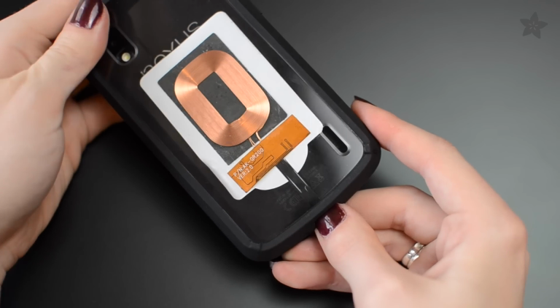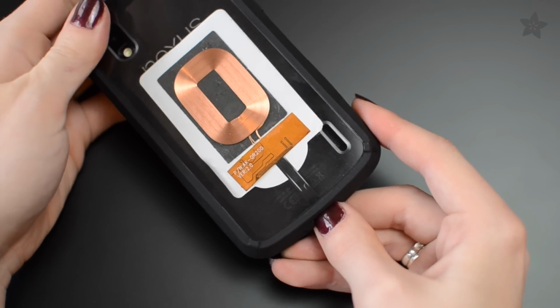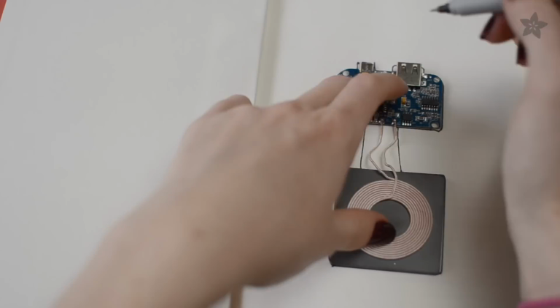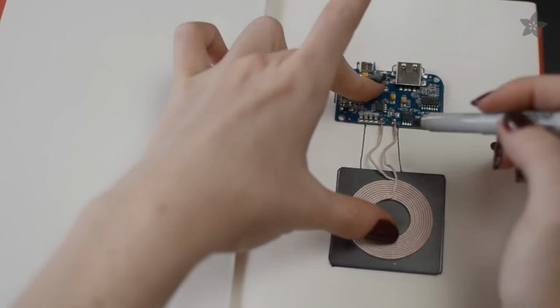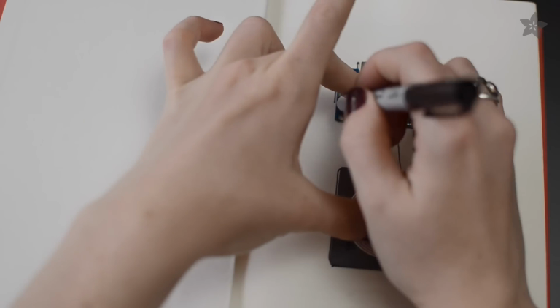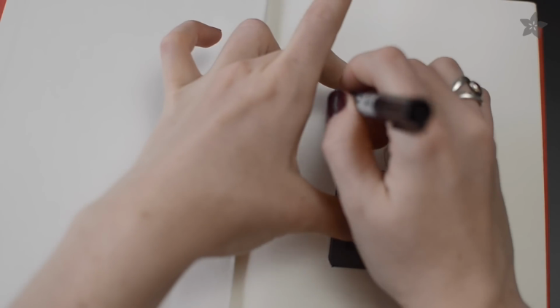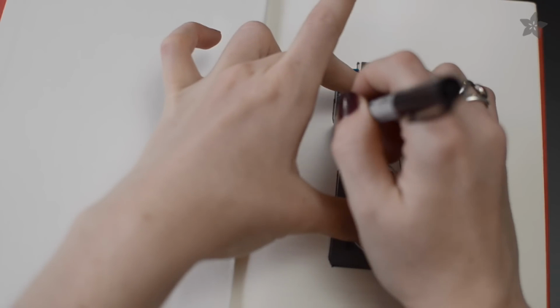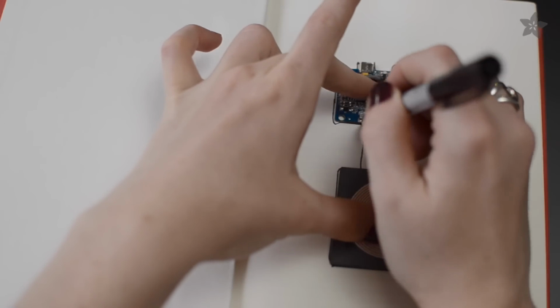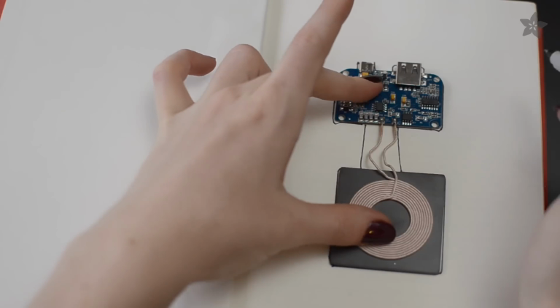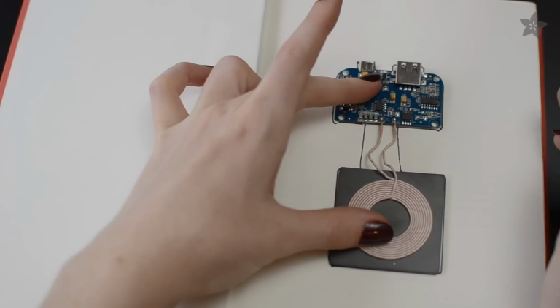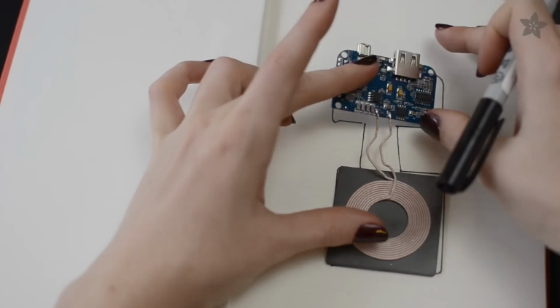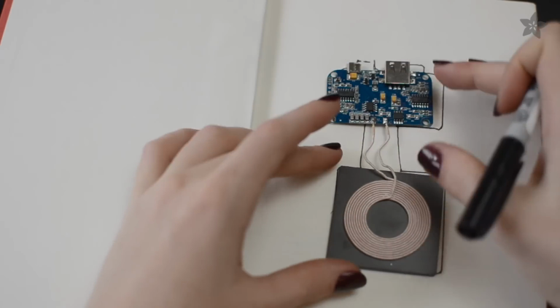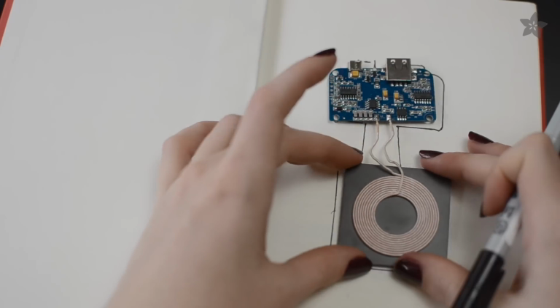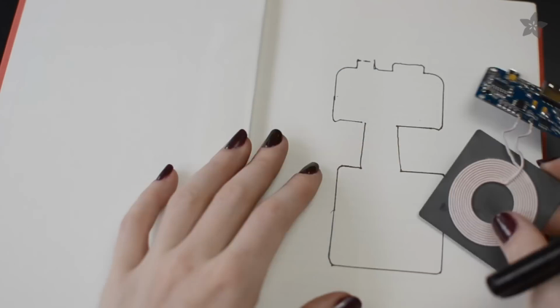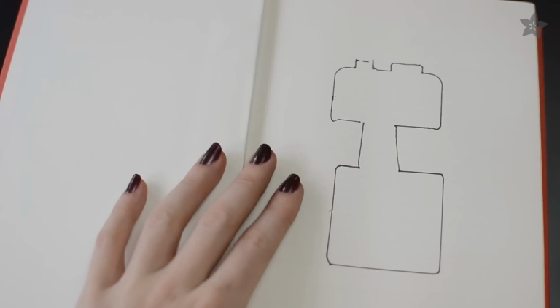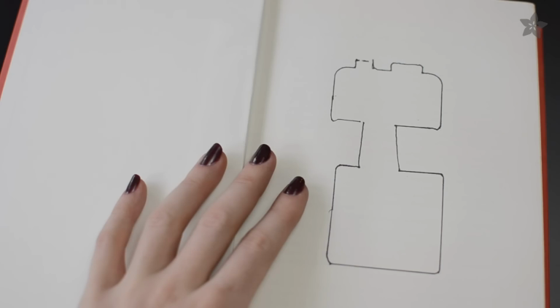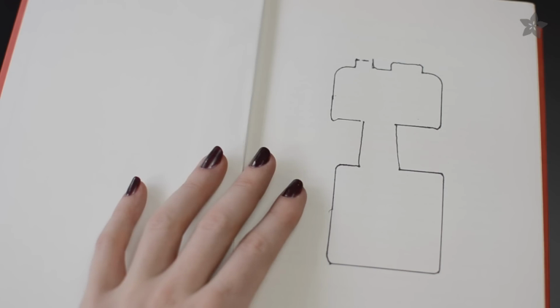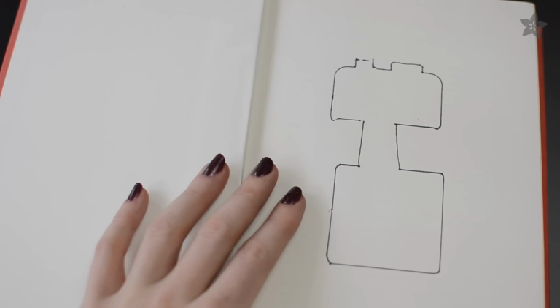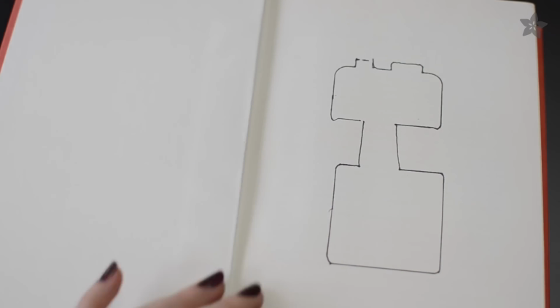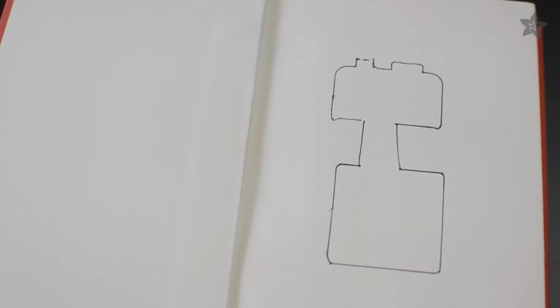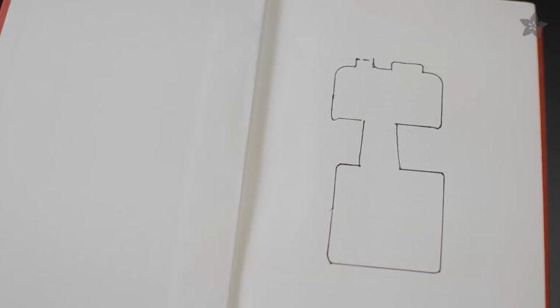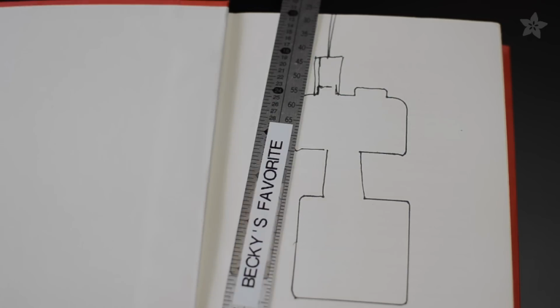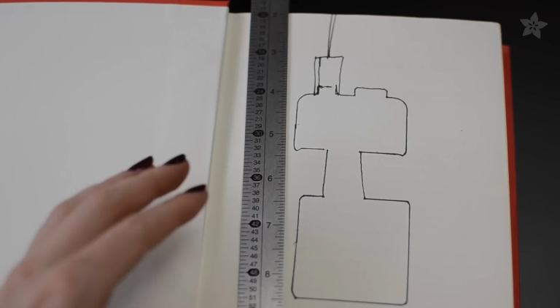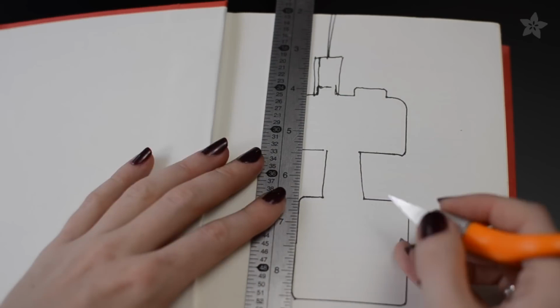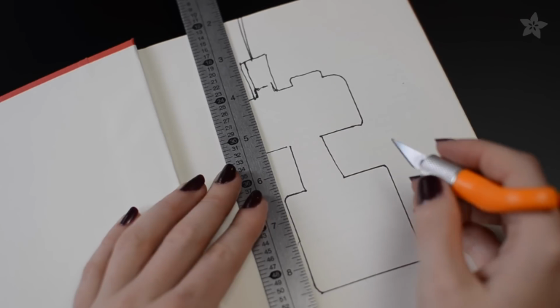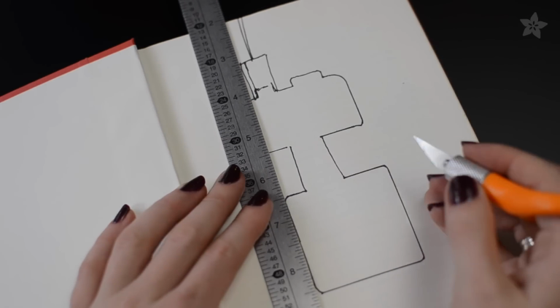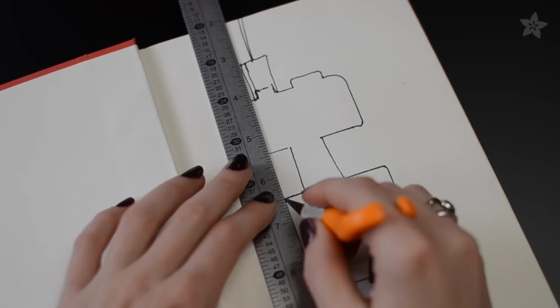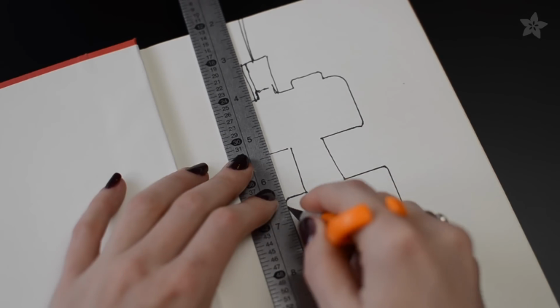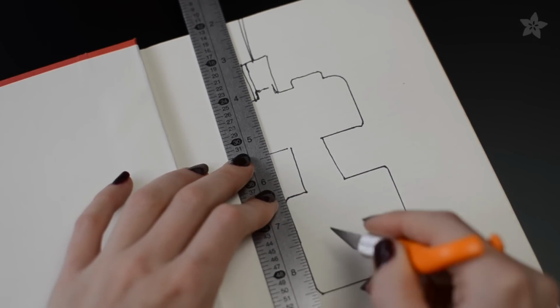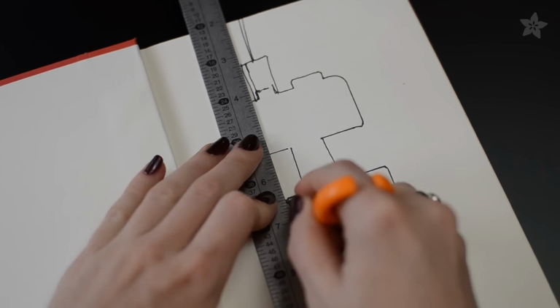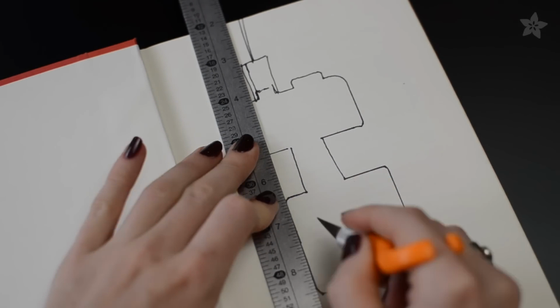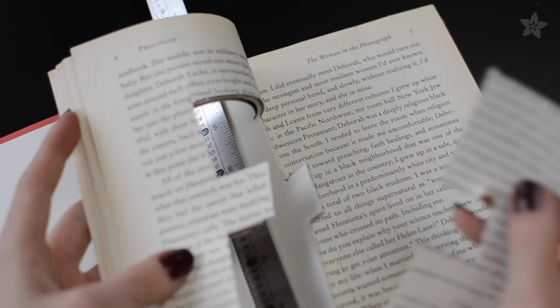To house the transmitter inside this book isn't too hard either, just a little more labor intensive. Trace around the circuit and use your favorite ruler and blade to cut out a hole for the circuit and coil.